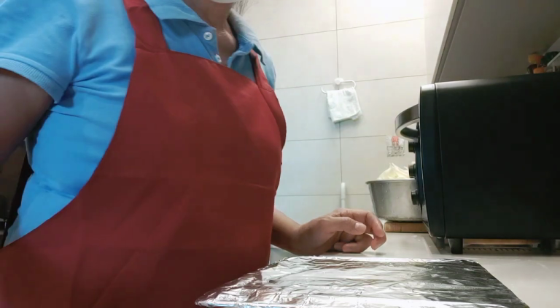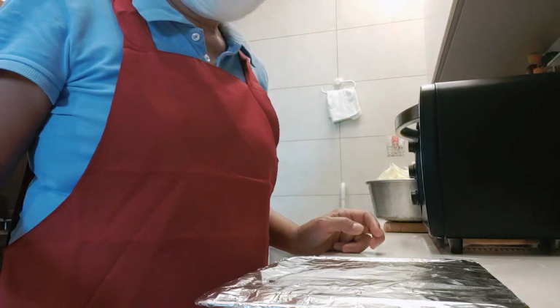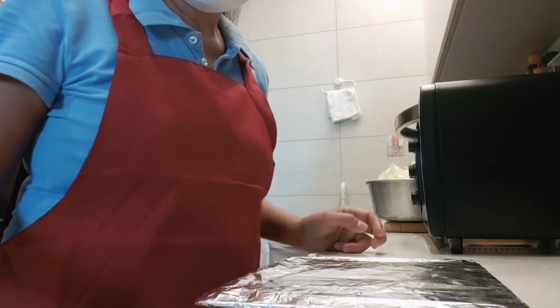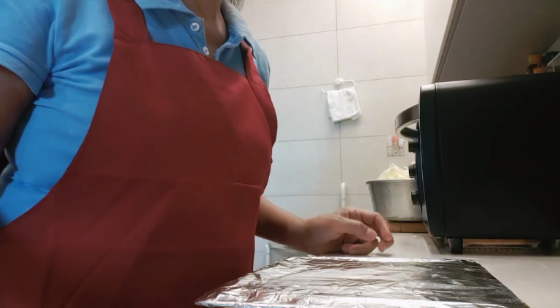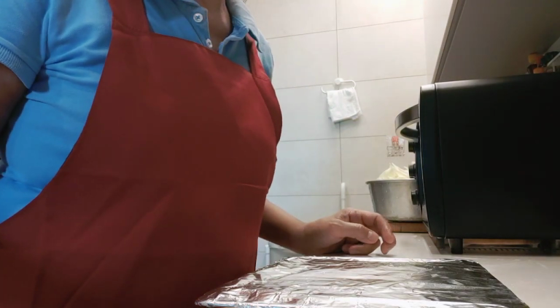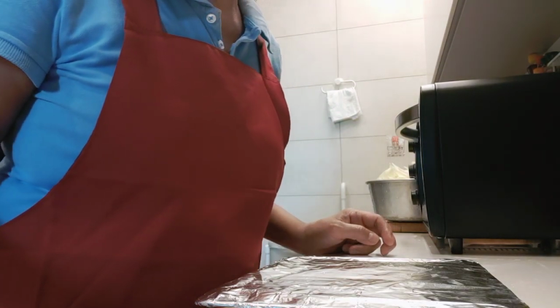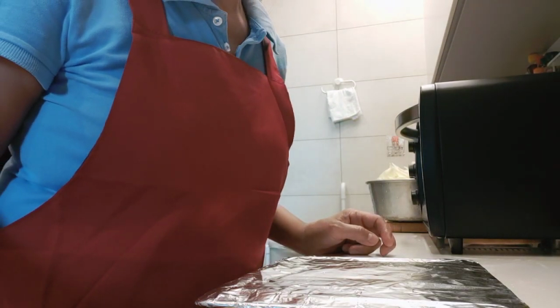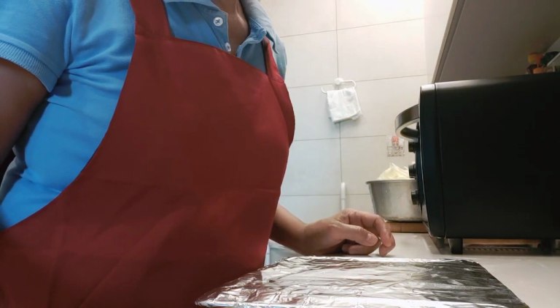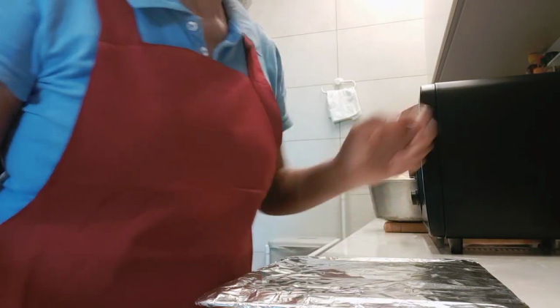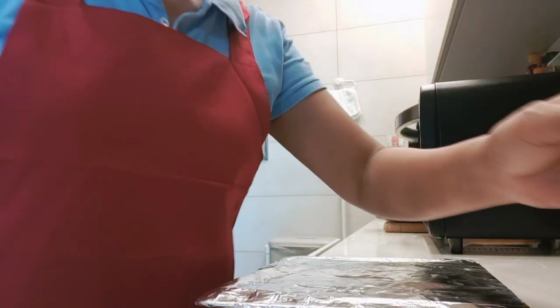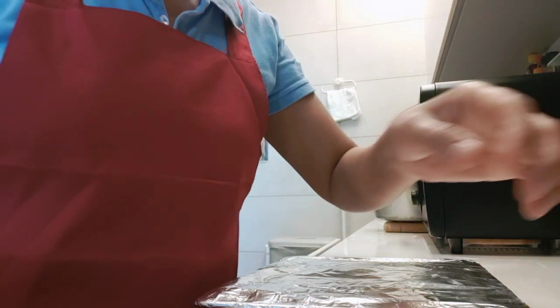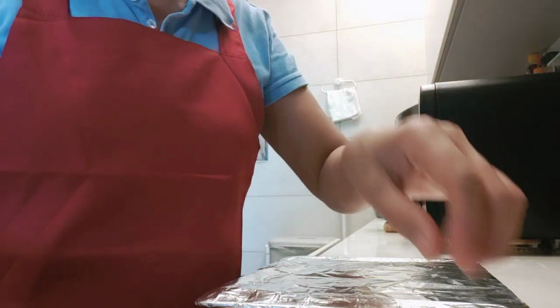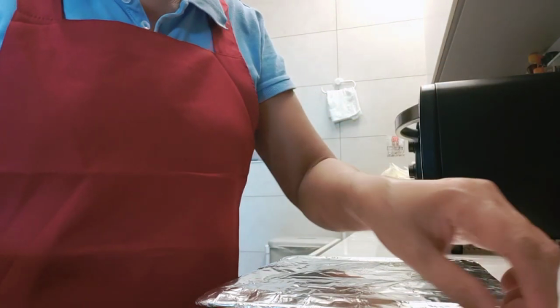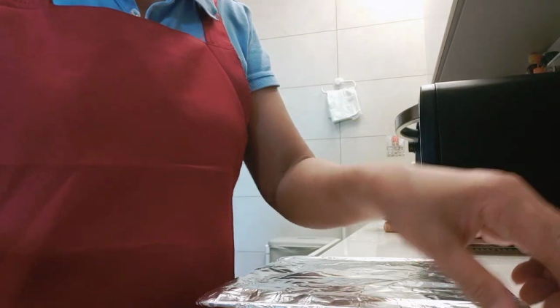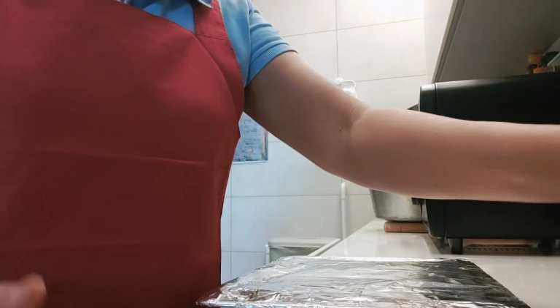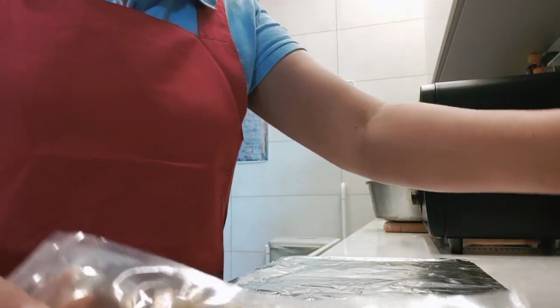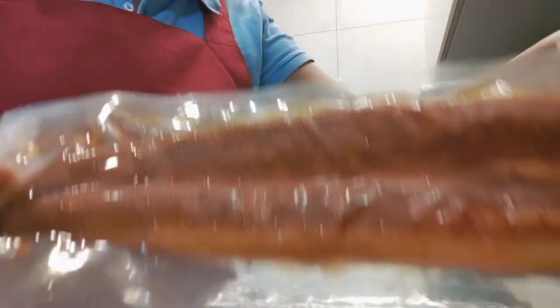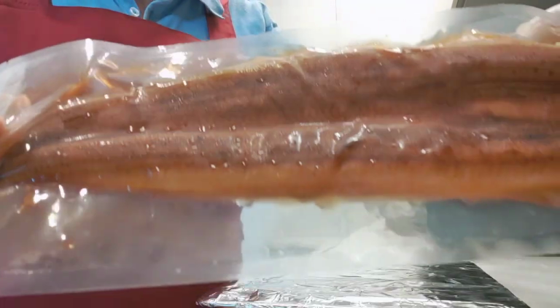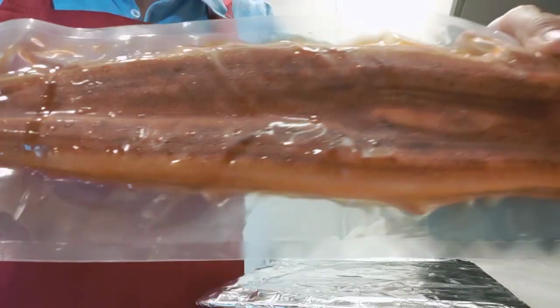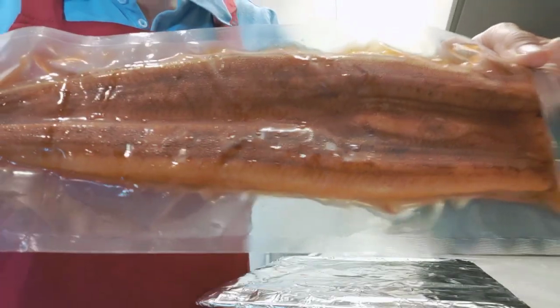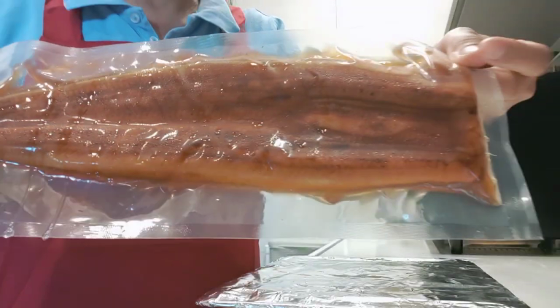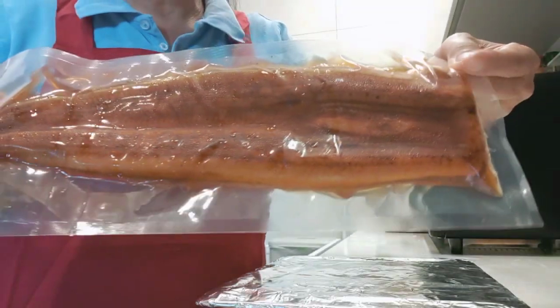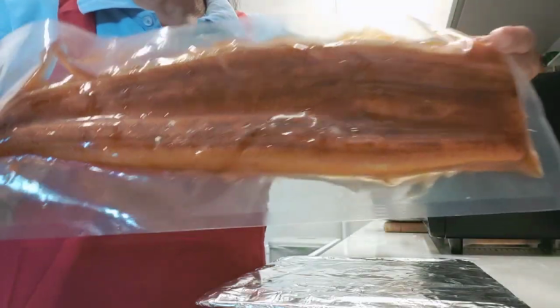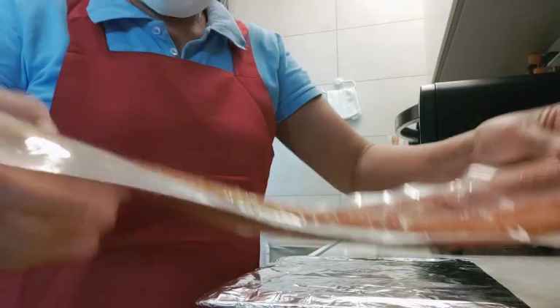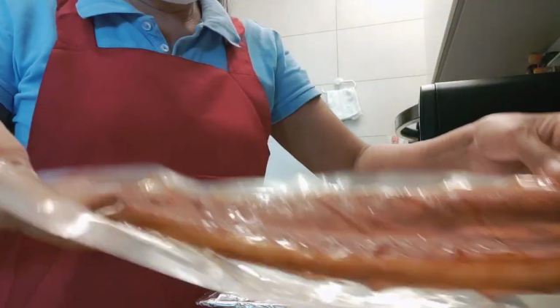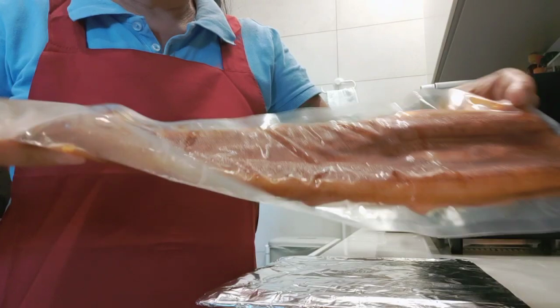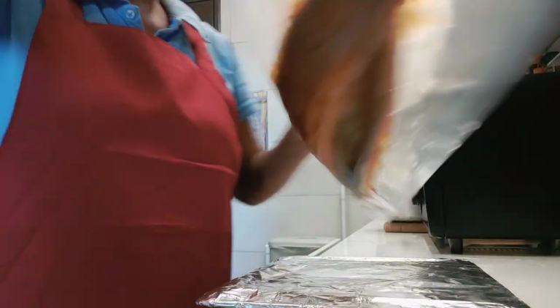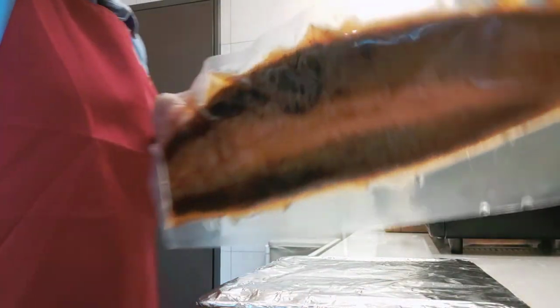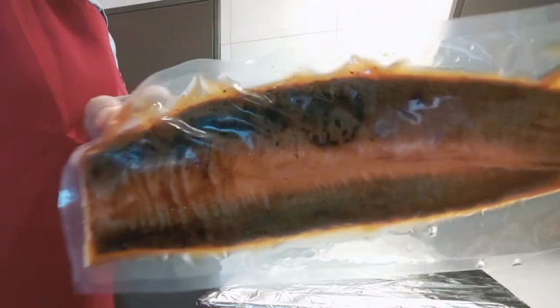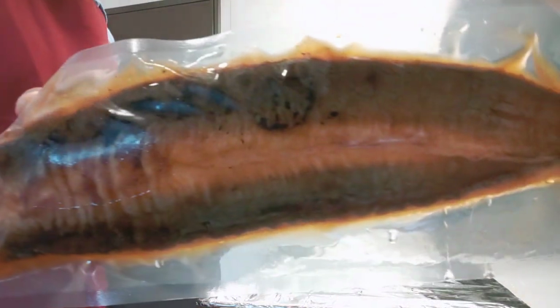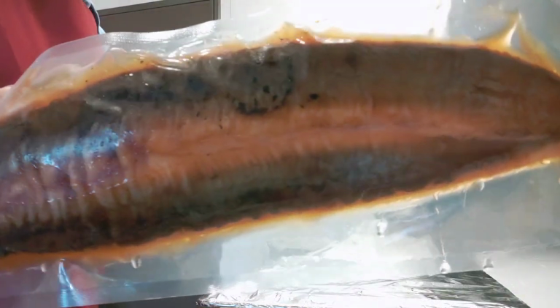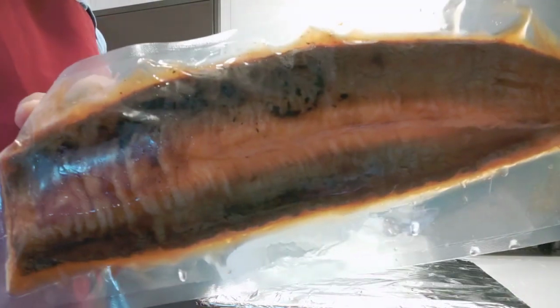Hello guys, good morning. For today's video I'm going to cook eel. I'm going to bake it and I will use the oven.